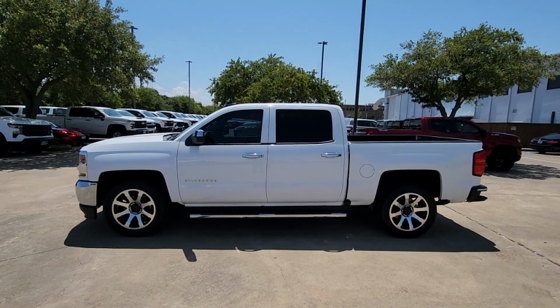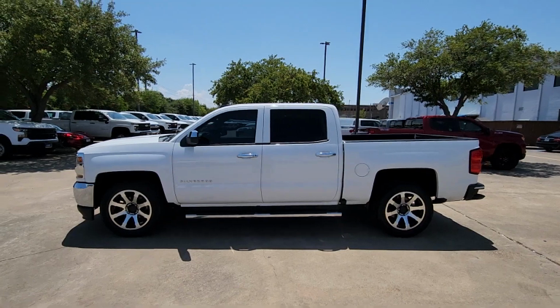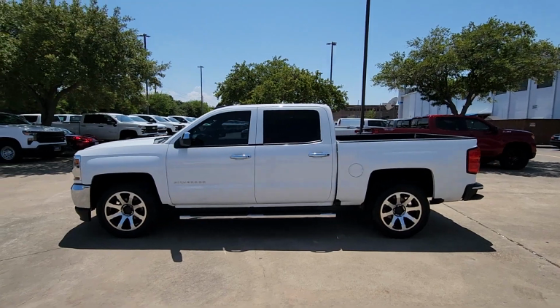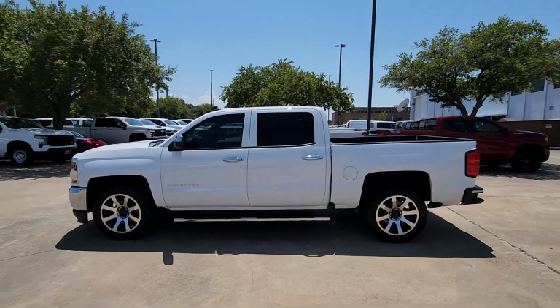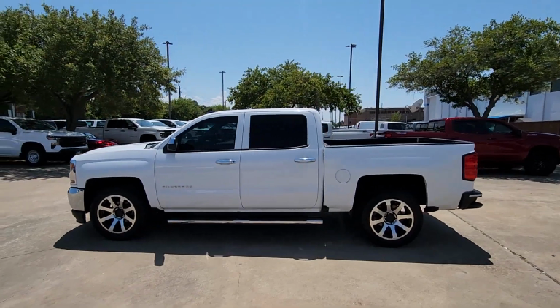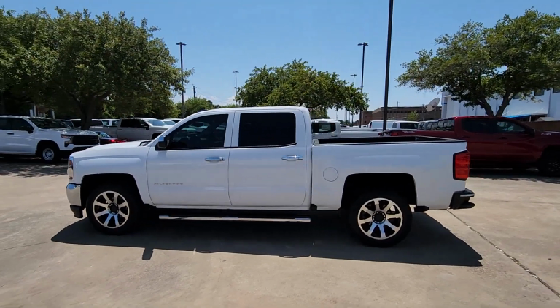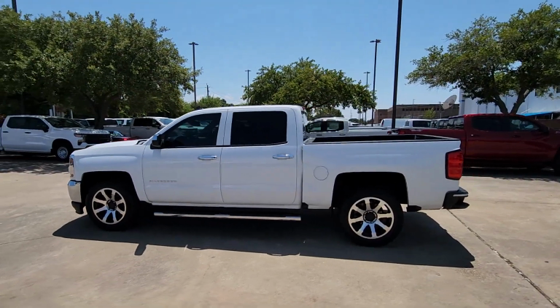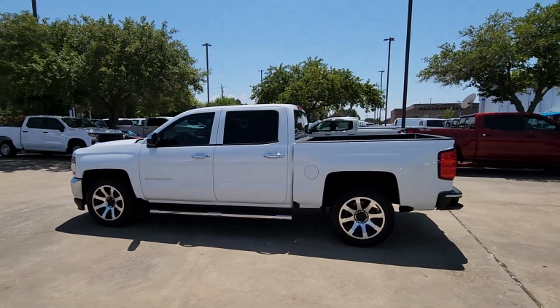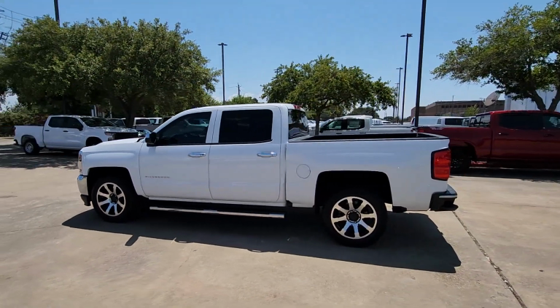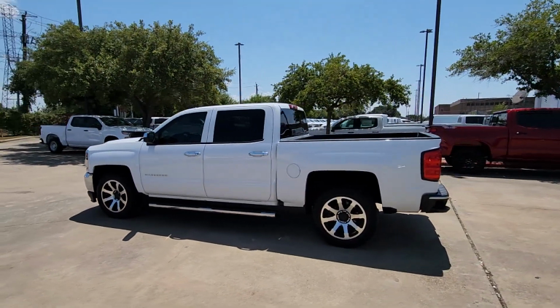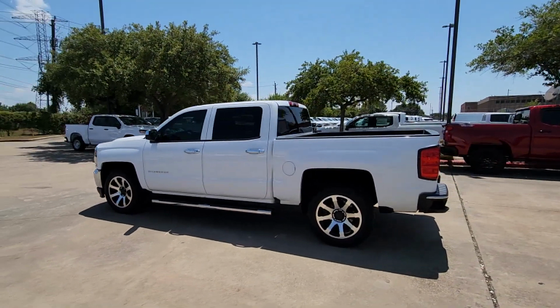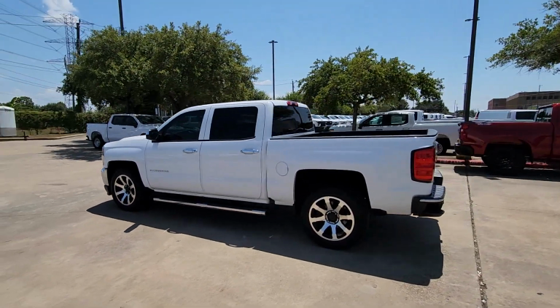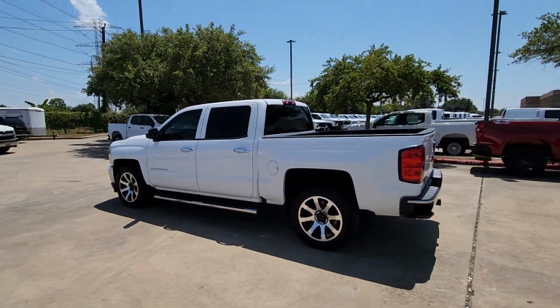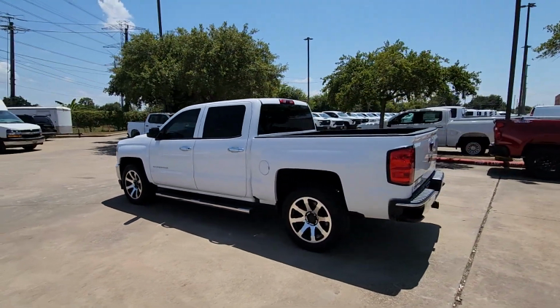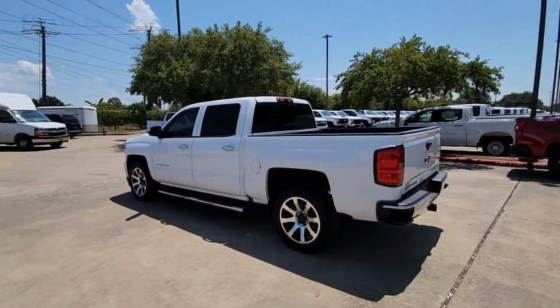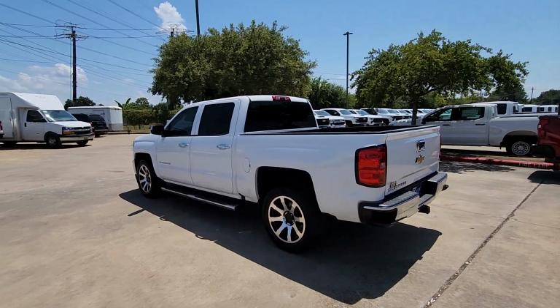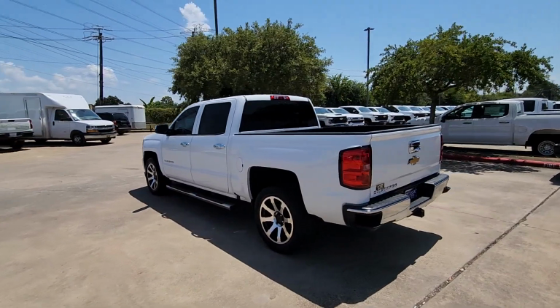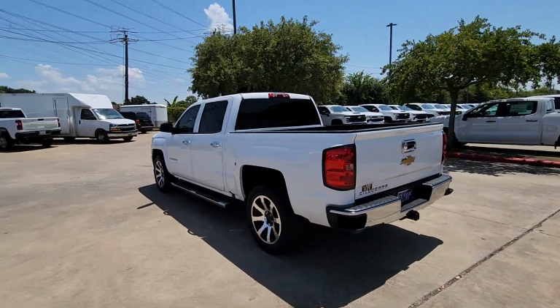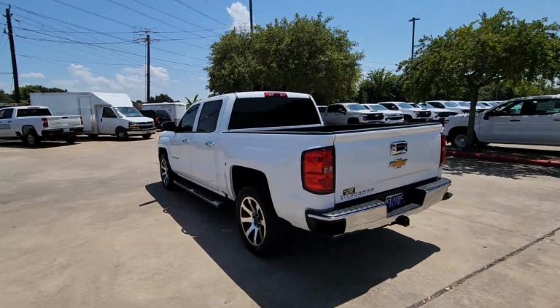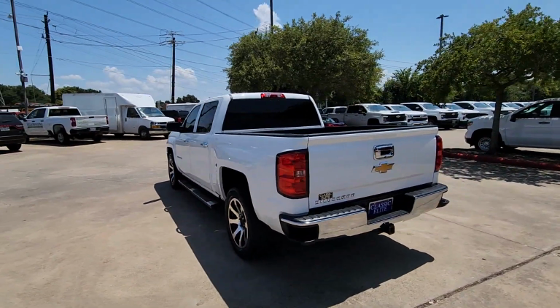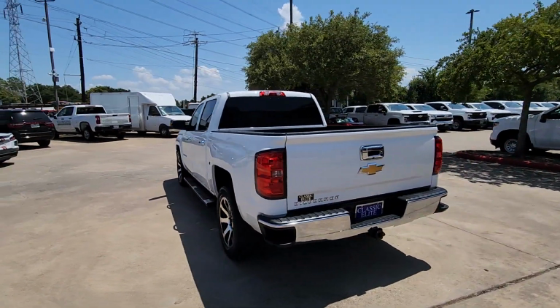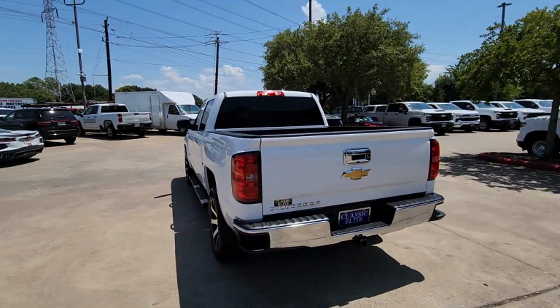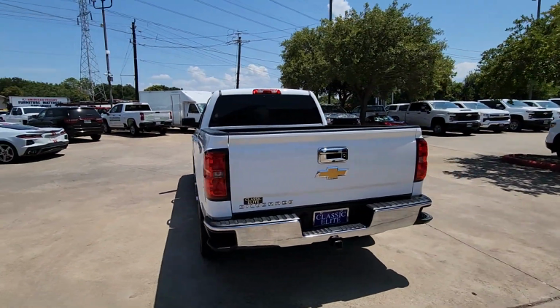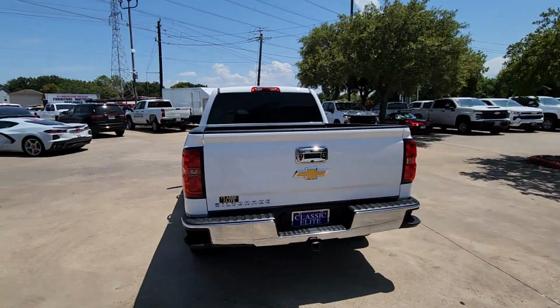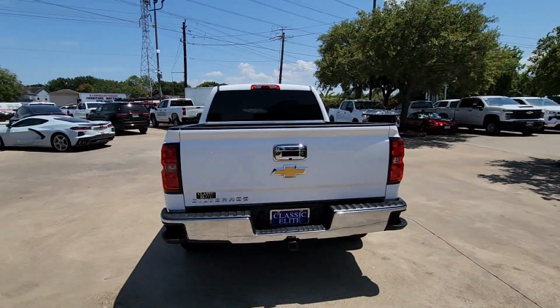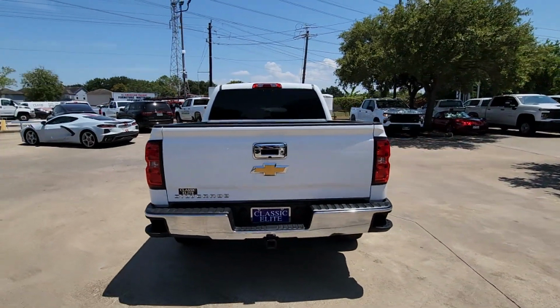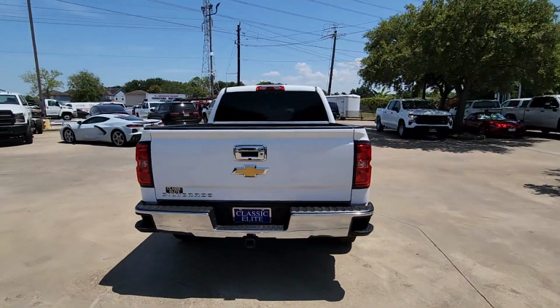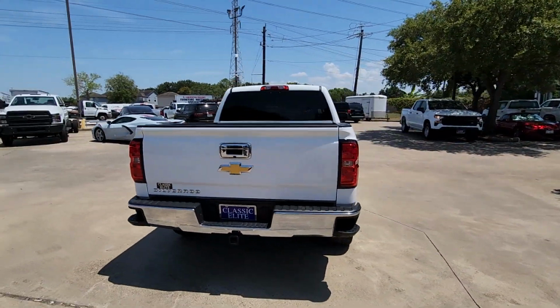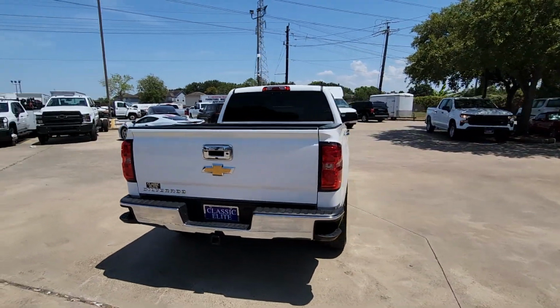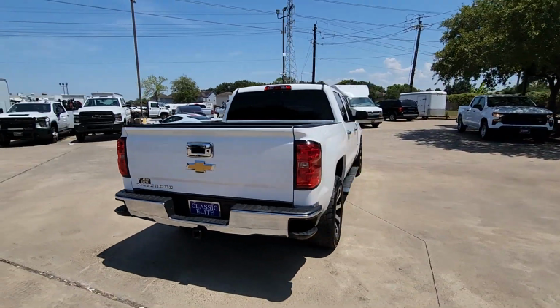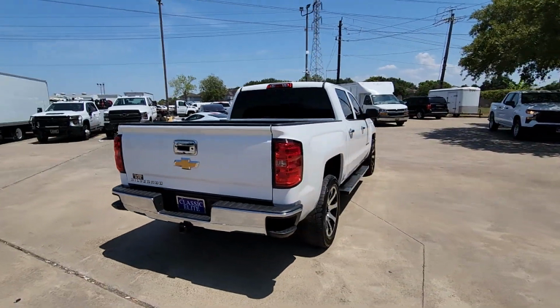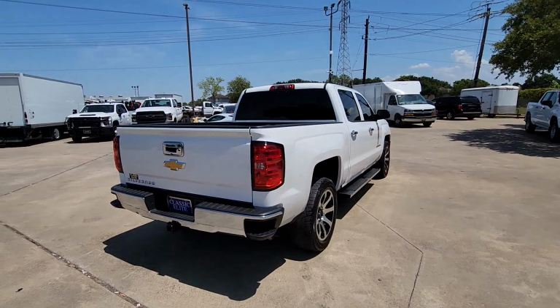Look no further than the 2016 Chevrolet Silverado 1500. With less than 90,000 miles on the odometer, this vehicle provides excellent value.